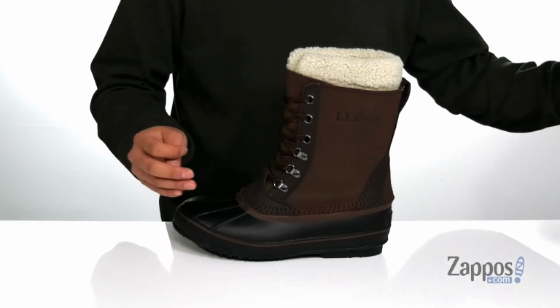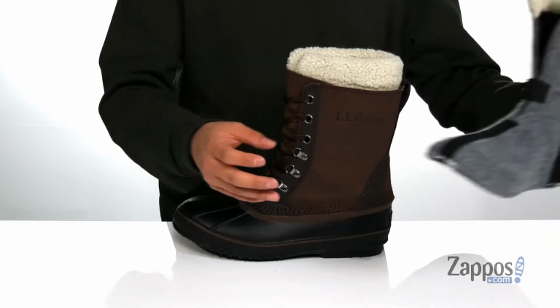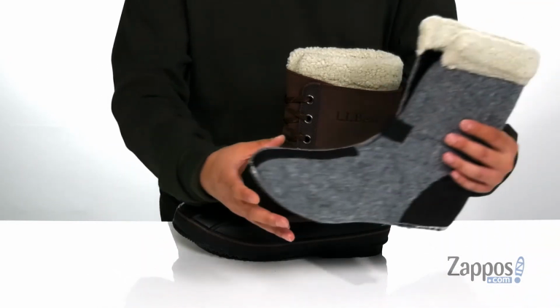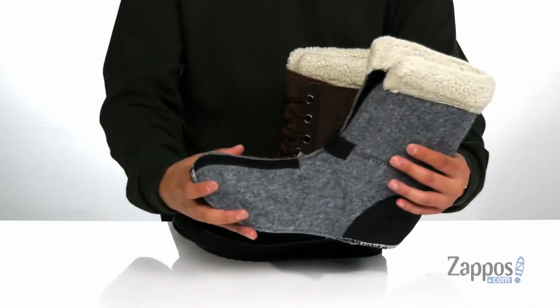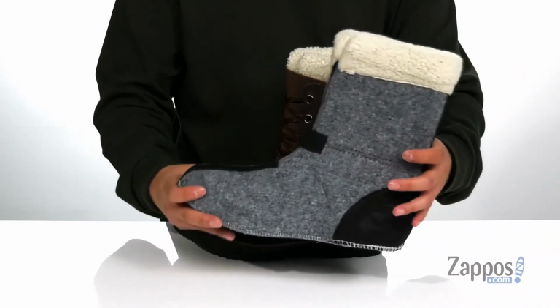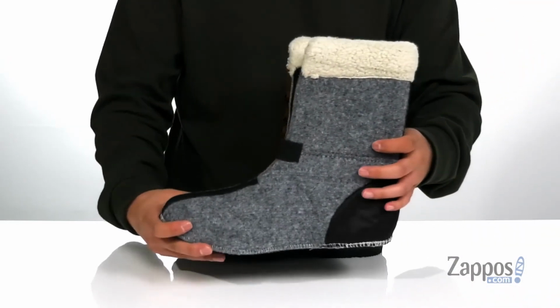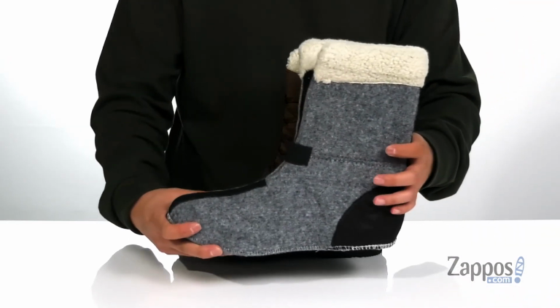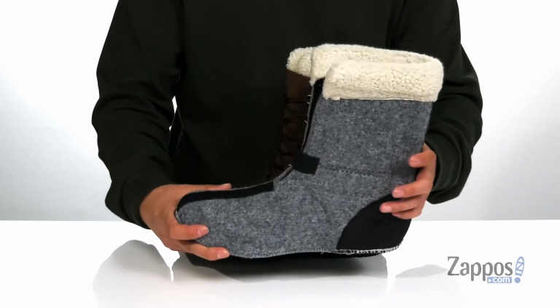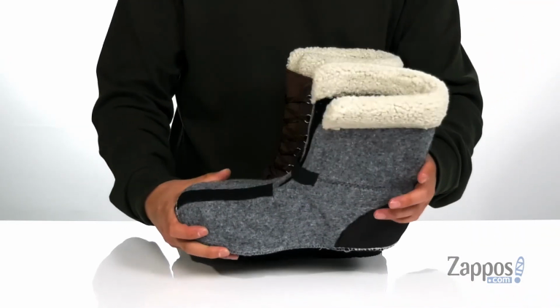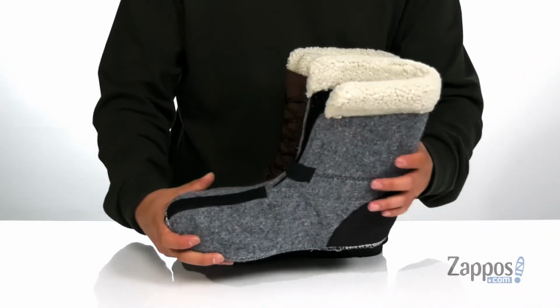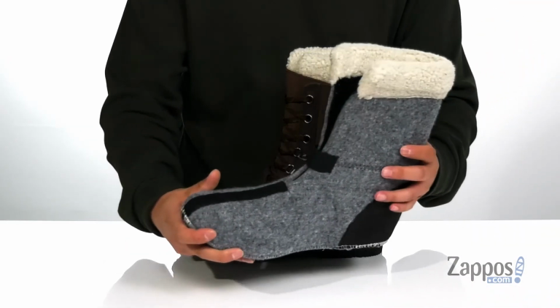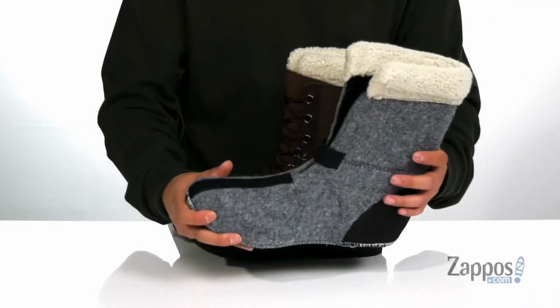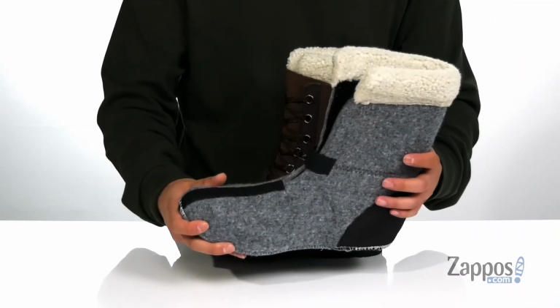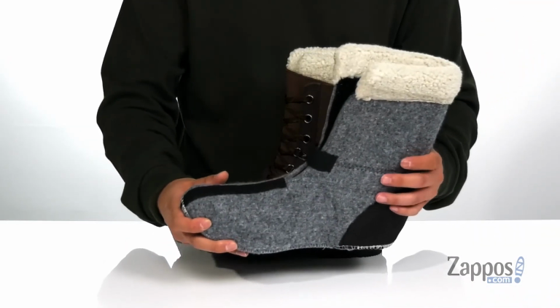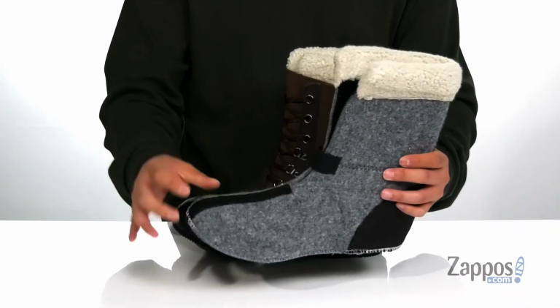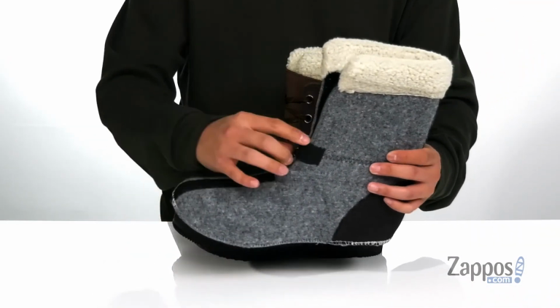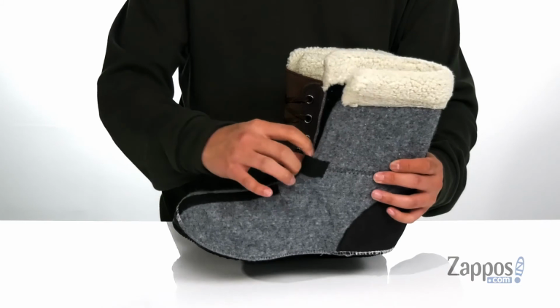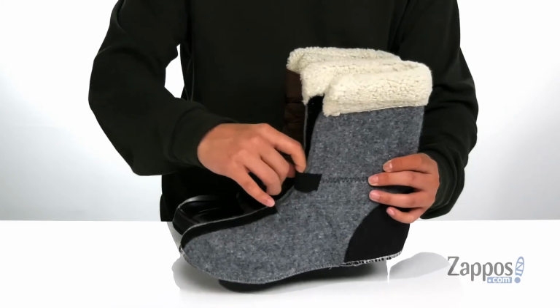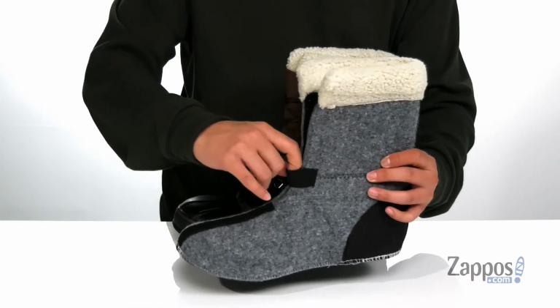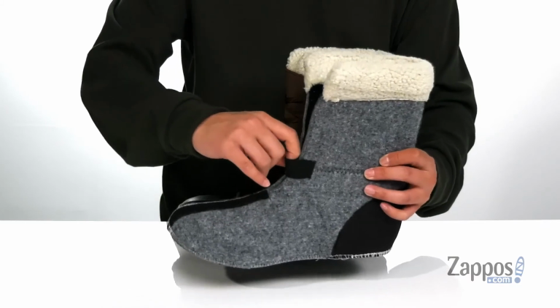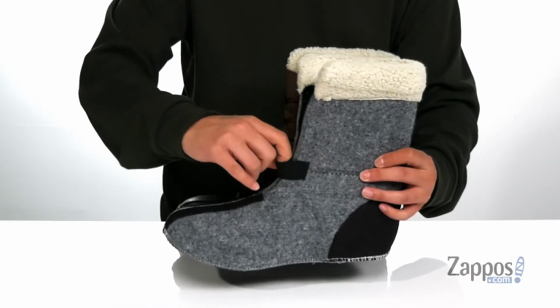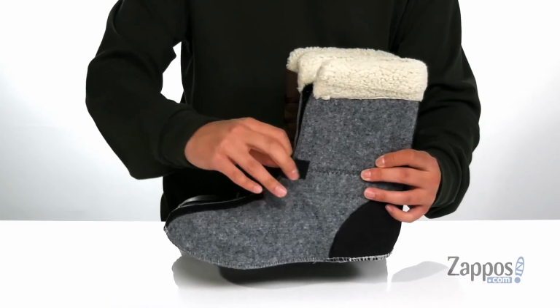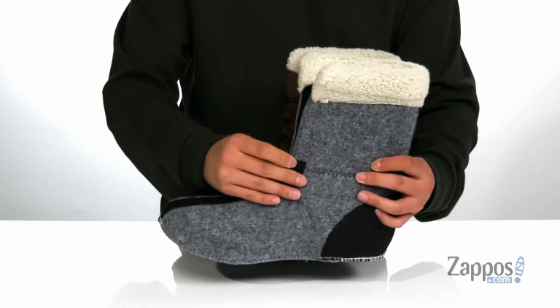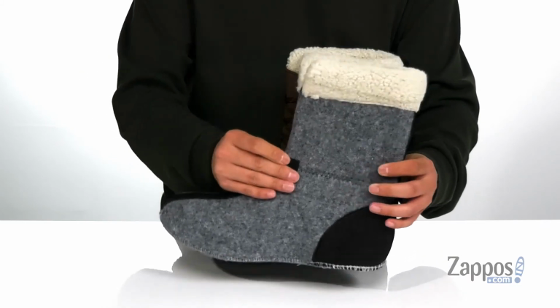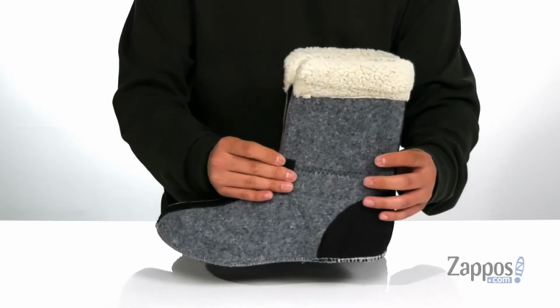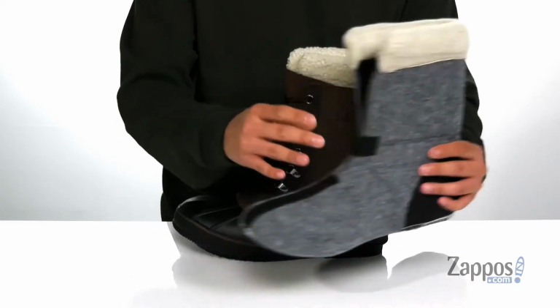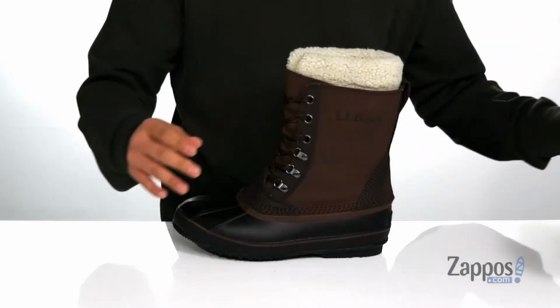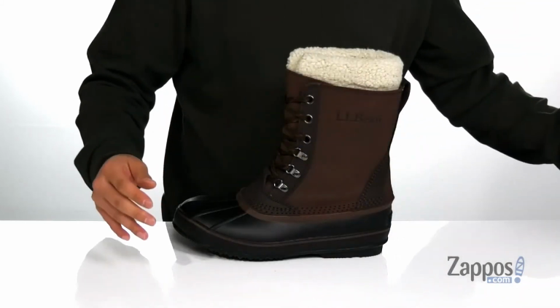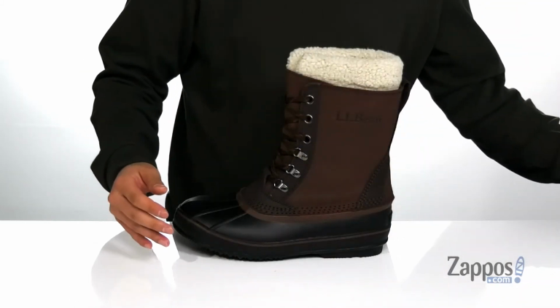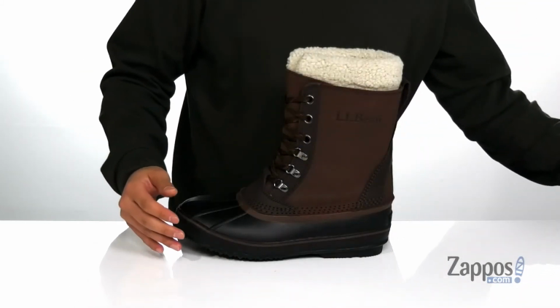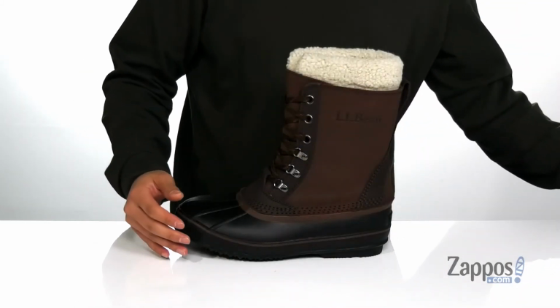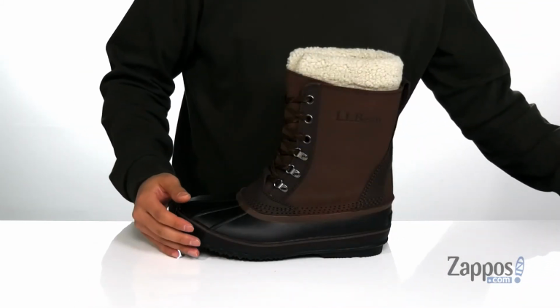It also features a removable felt with faux fleece liner that's going to keep you warm and cozy while you have these boots on. It does have a bit of stretch there for an added secure fit right where you need it.